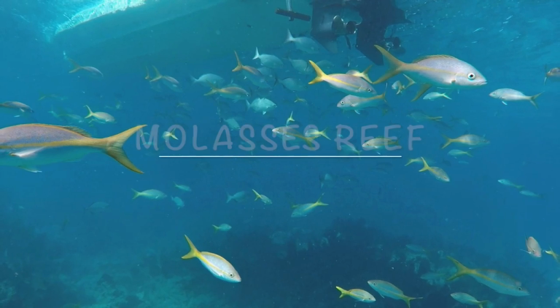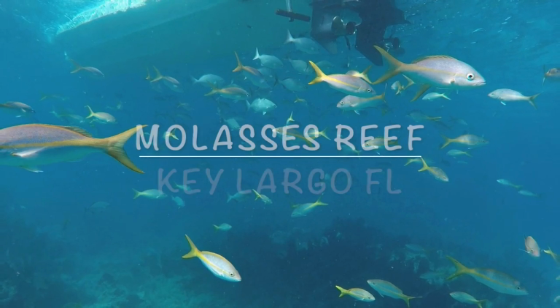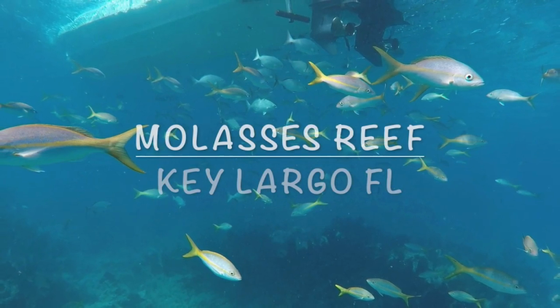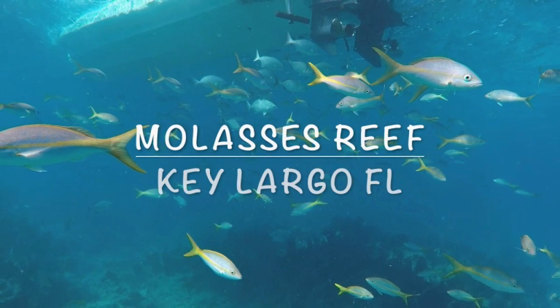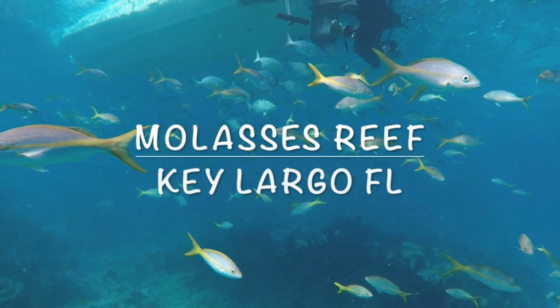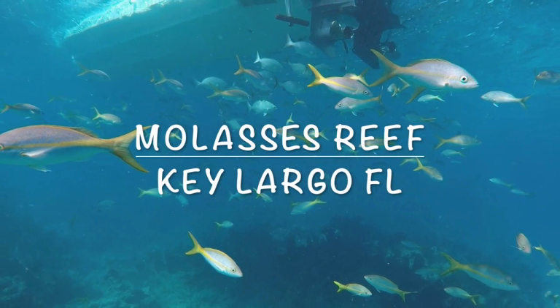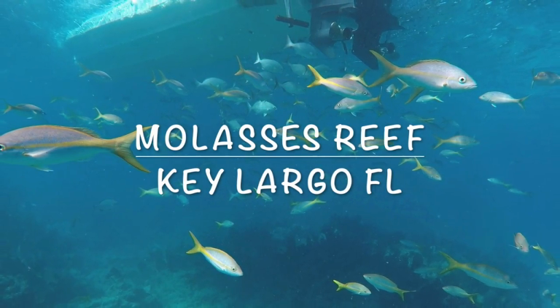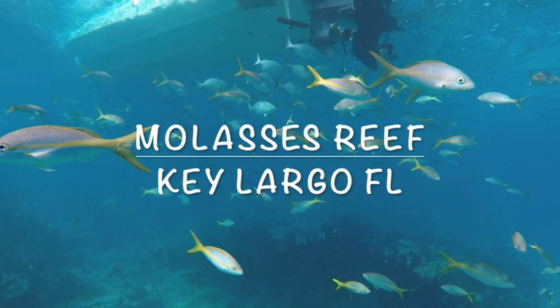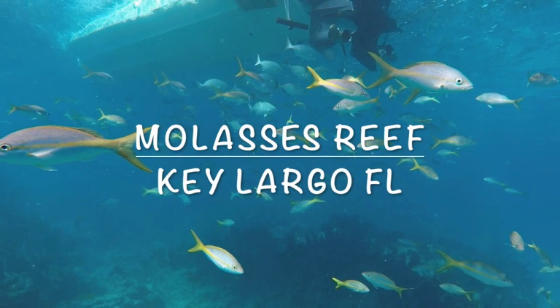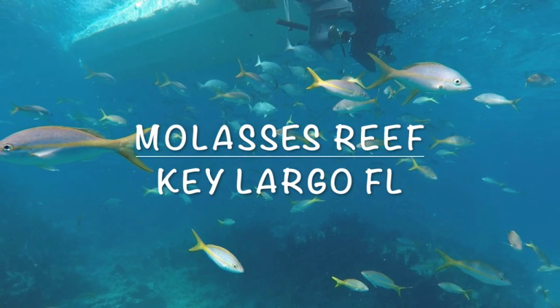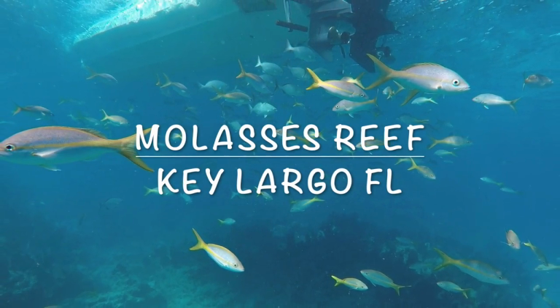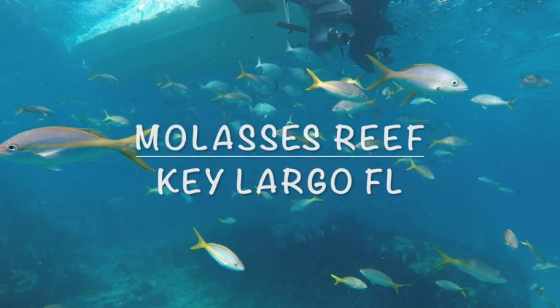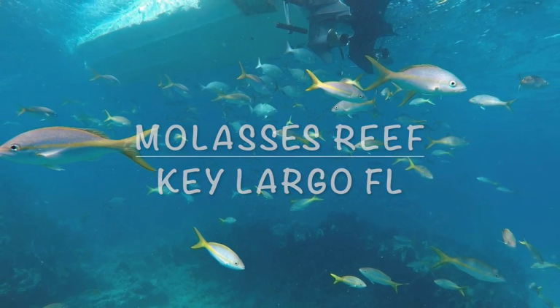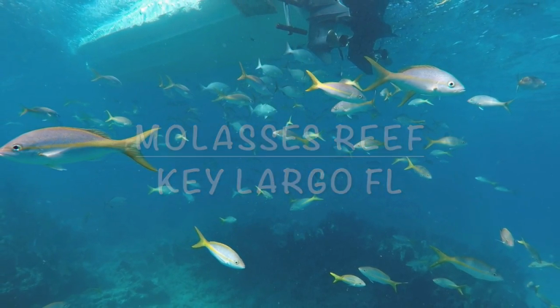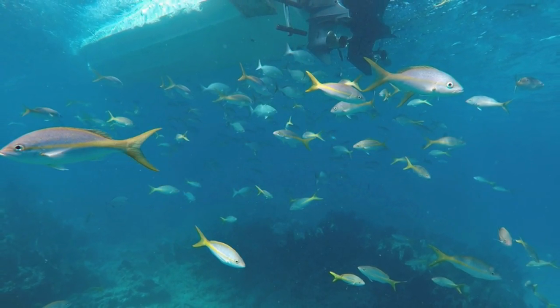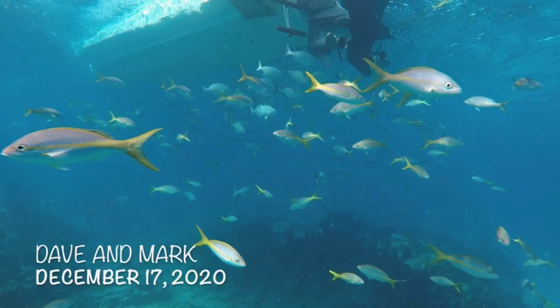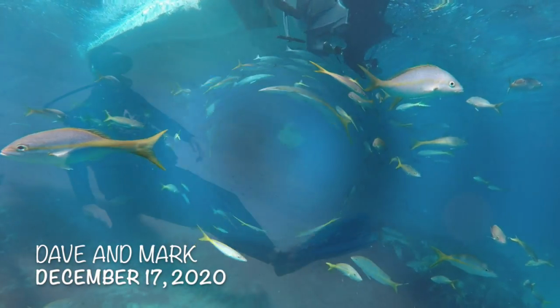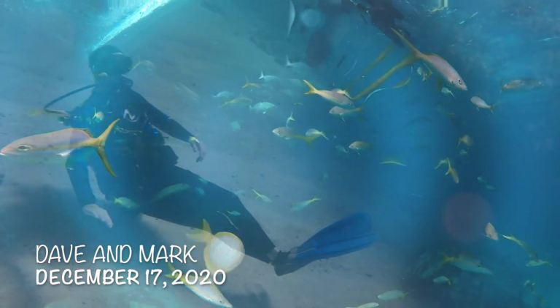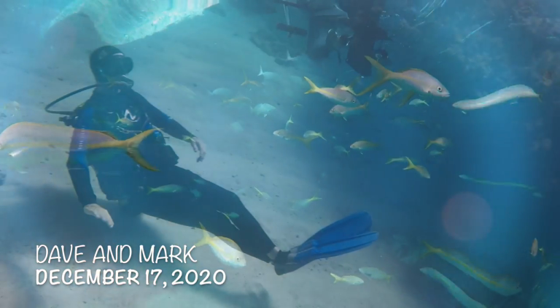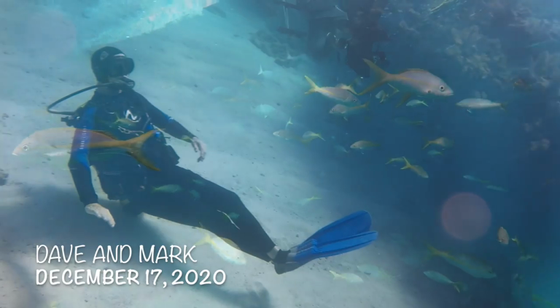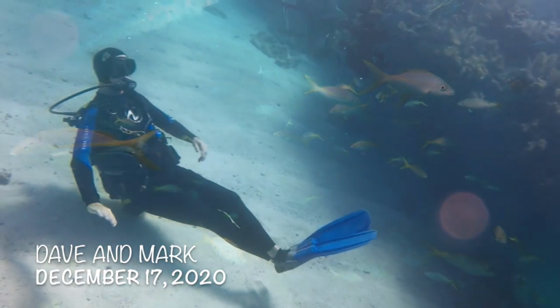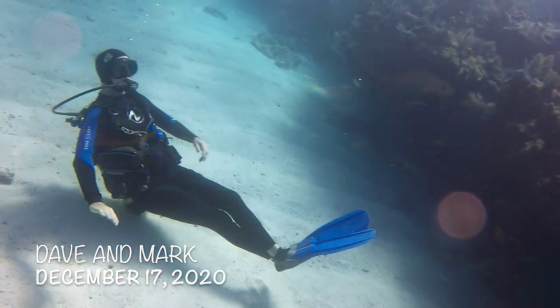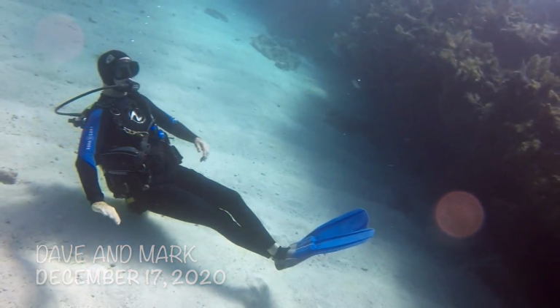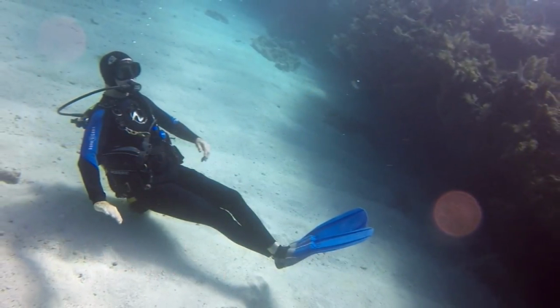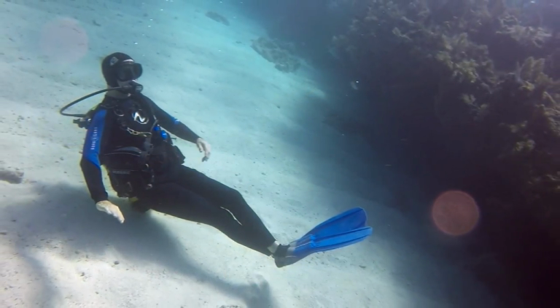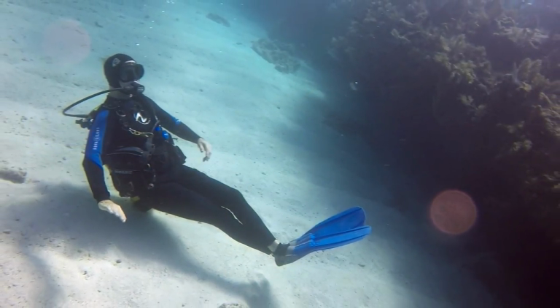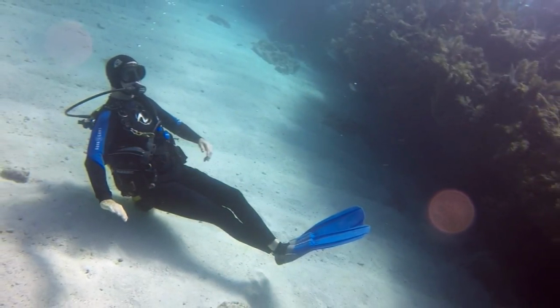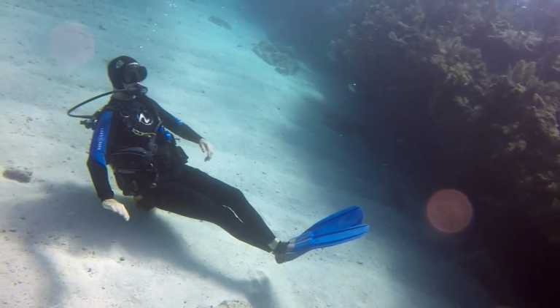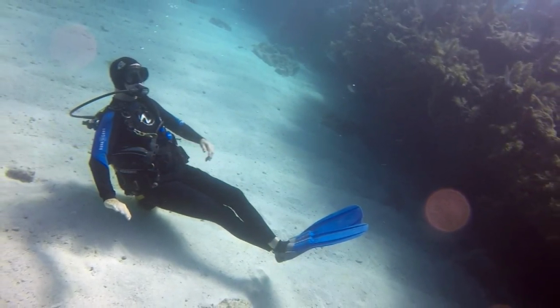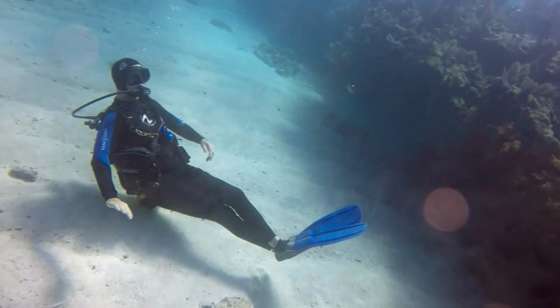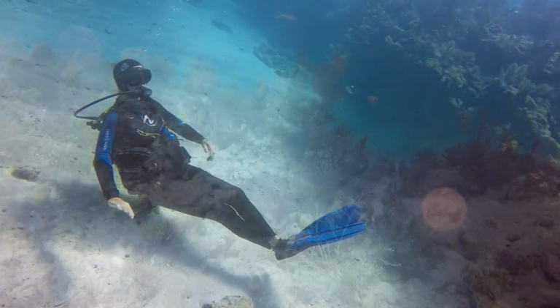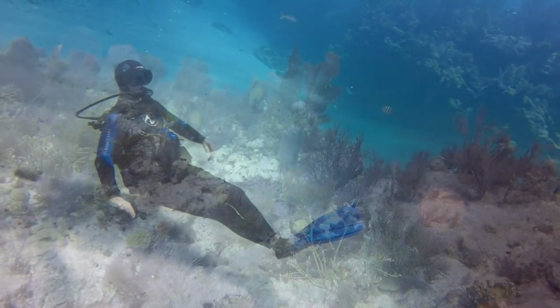Thanks for joining me on this dive of Molasses Reef, Key Largo, and the Florida Keys. Dave patiently awaits me at the bottom.